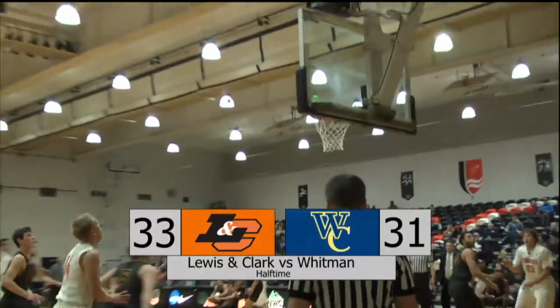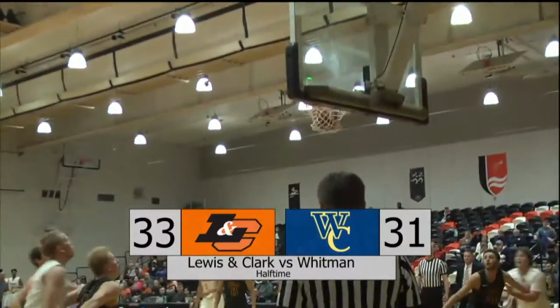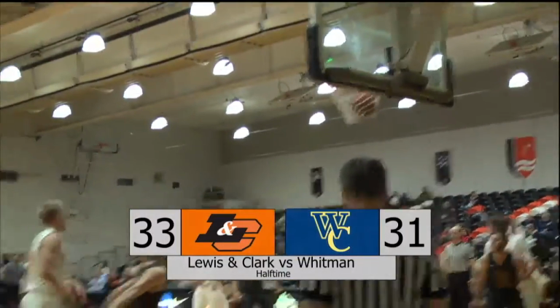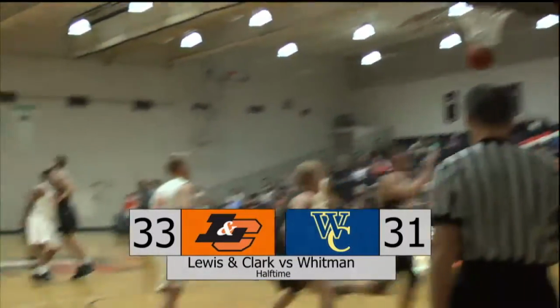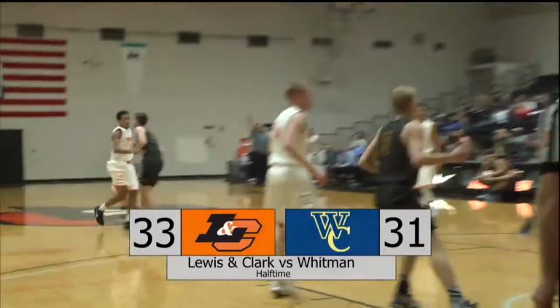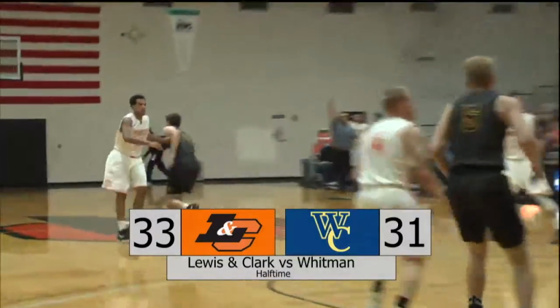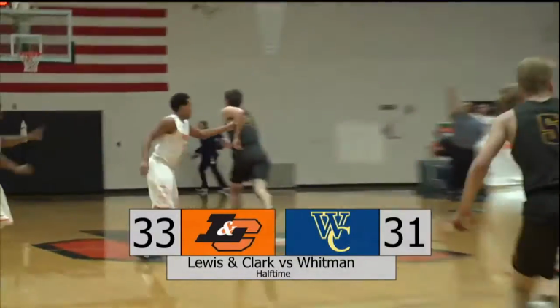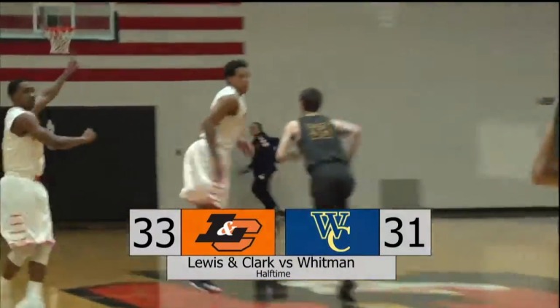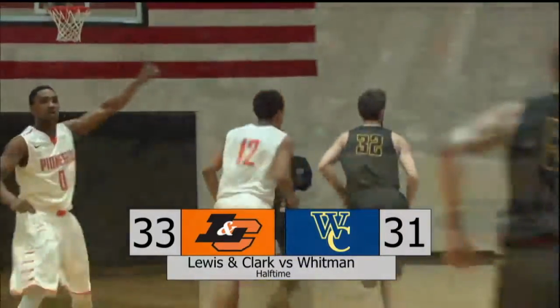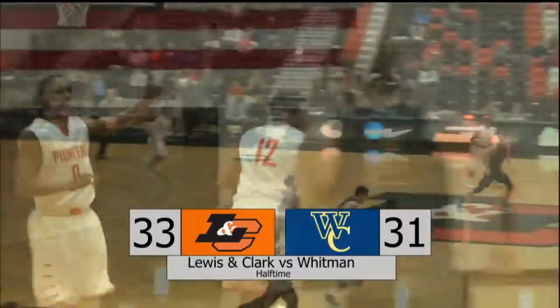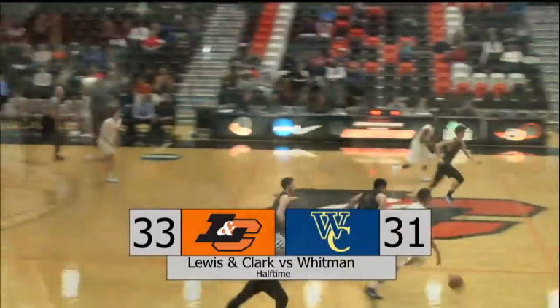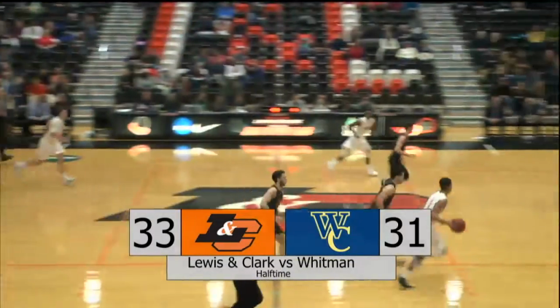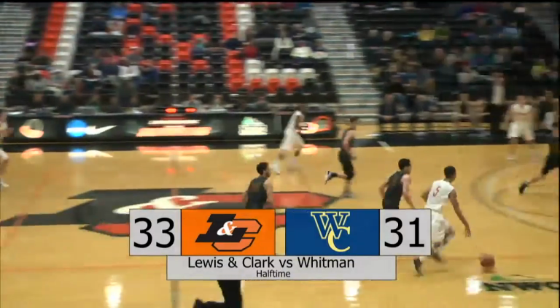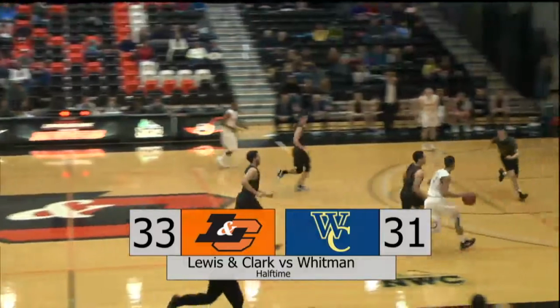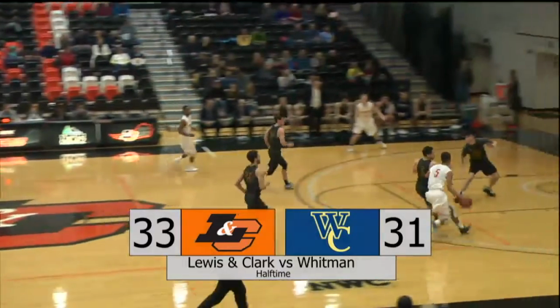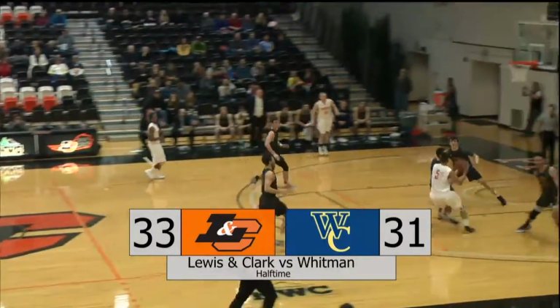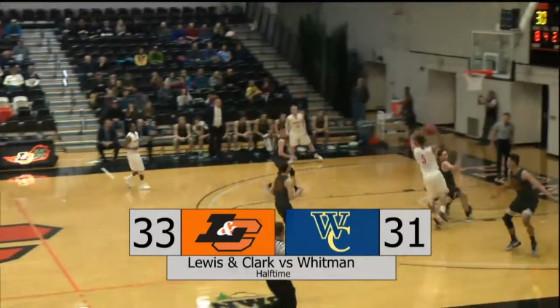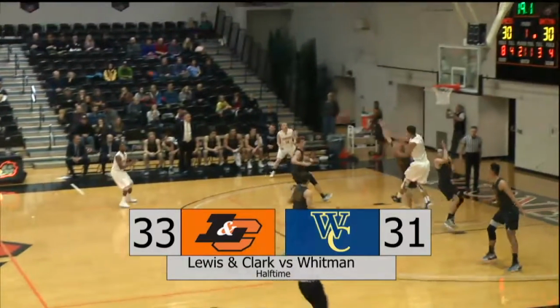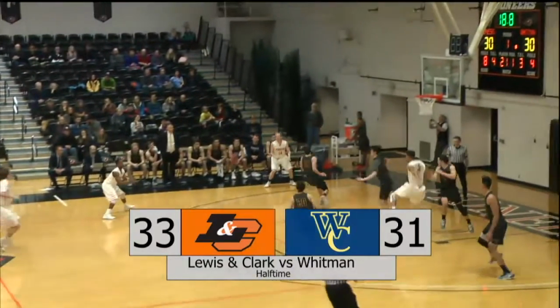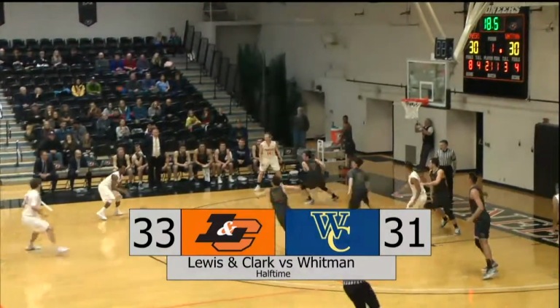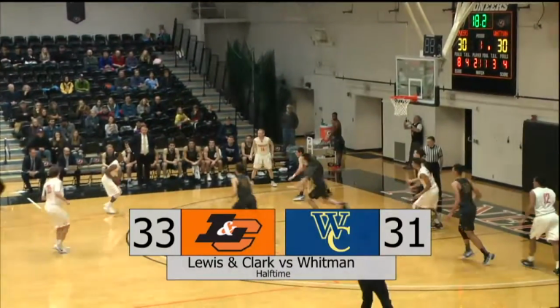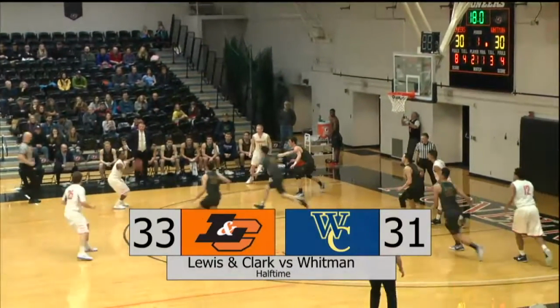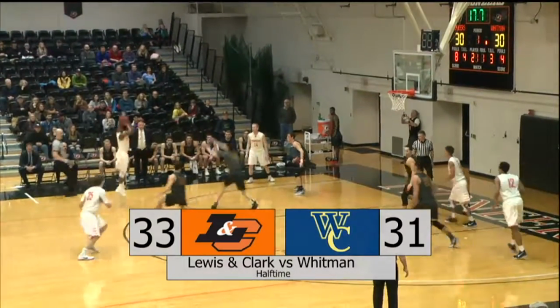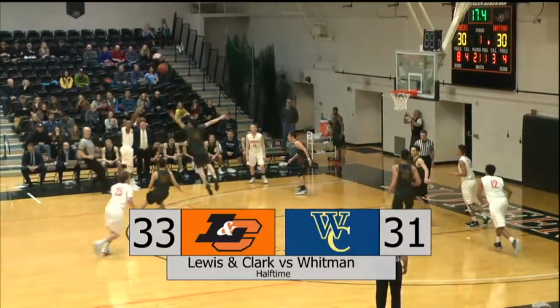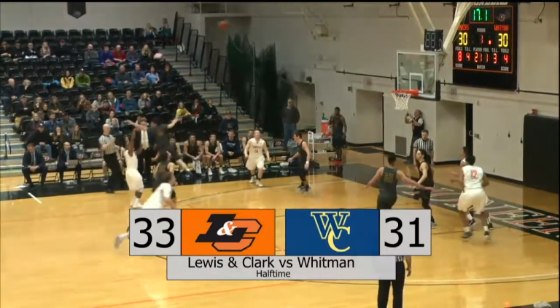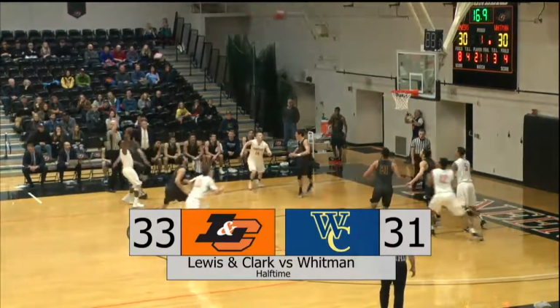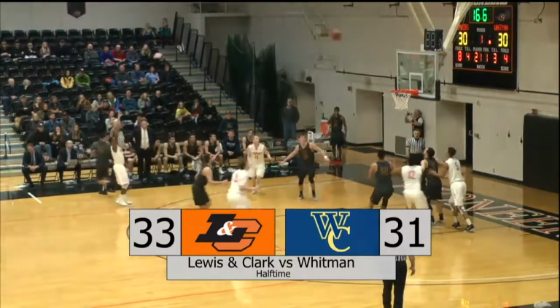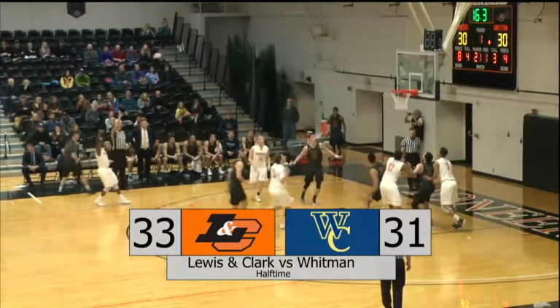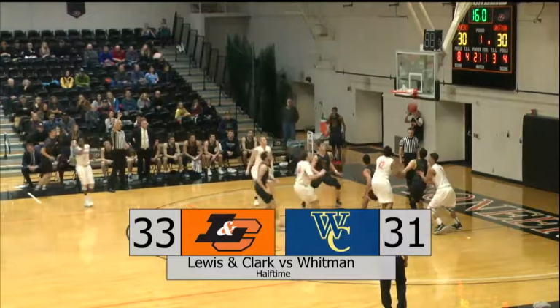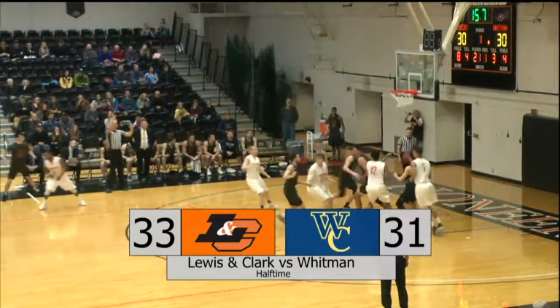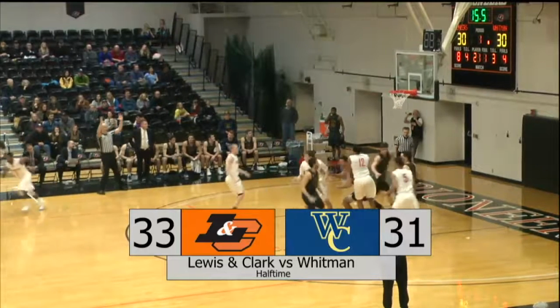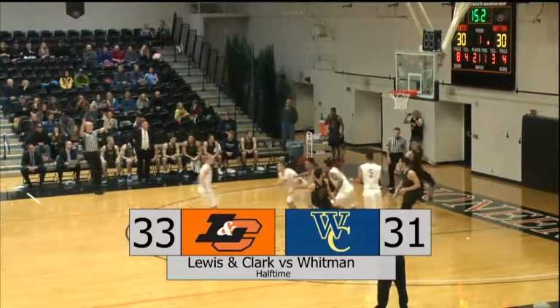Alex Jones hit one of his three first-half three-pointers — big bench minutes for the senior. And then this is the one that Leonard hit to make it 33-30, Lewis and Clark on top. The score is now 33-31 at halftime.